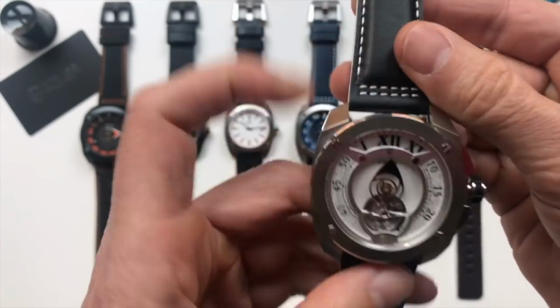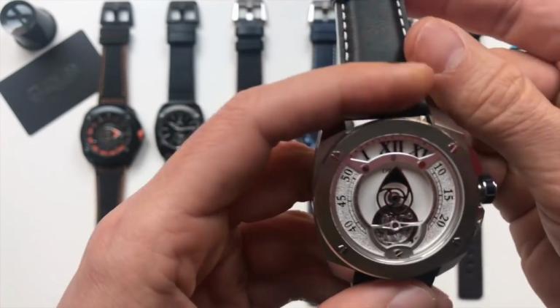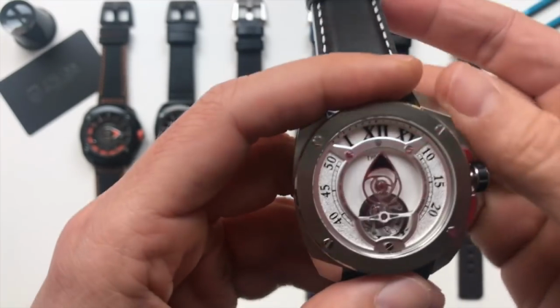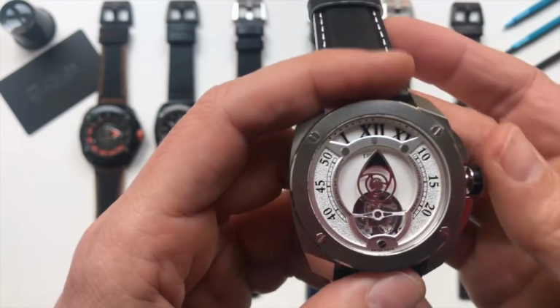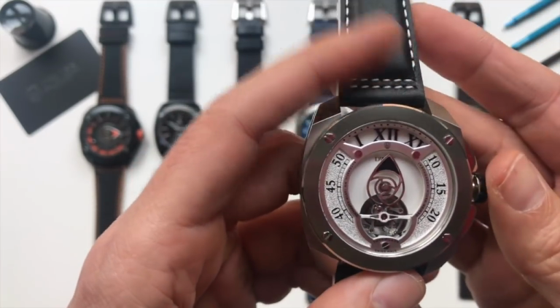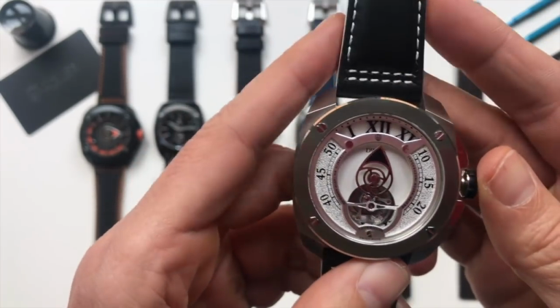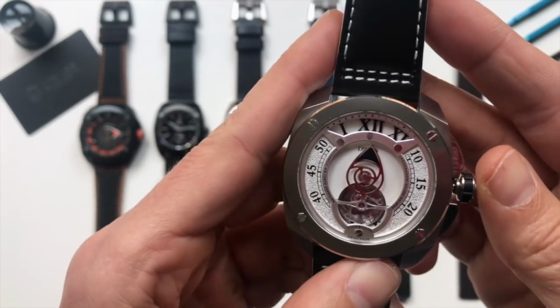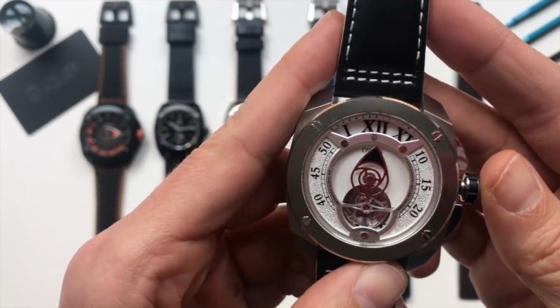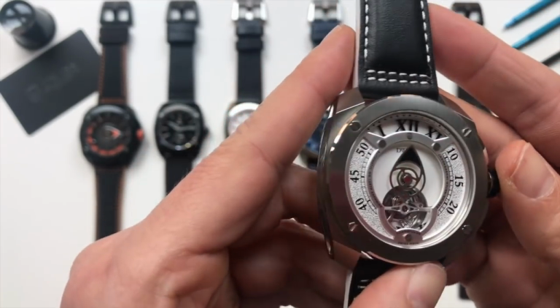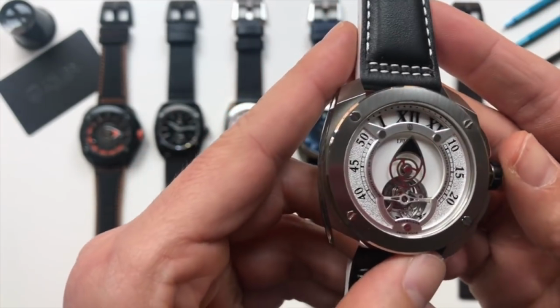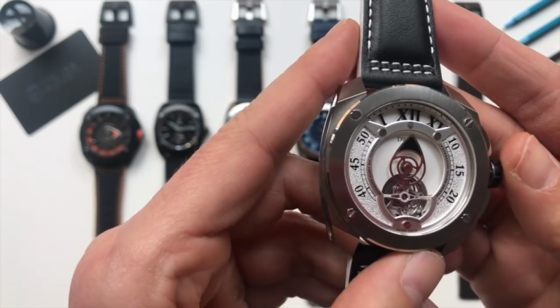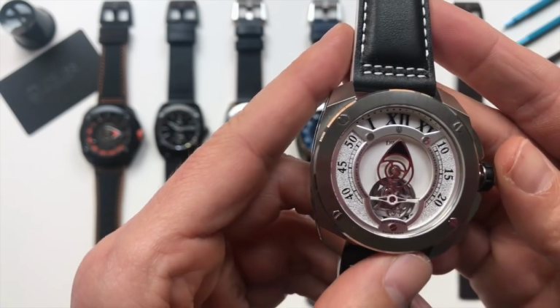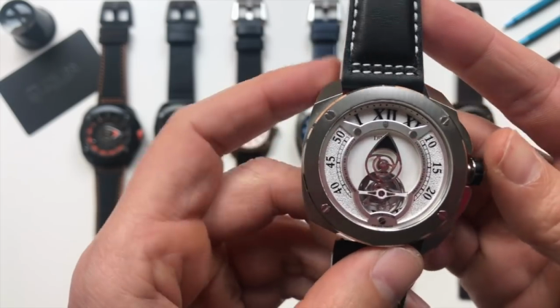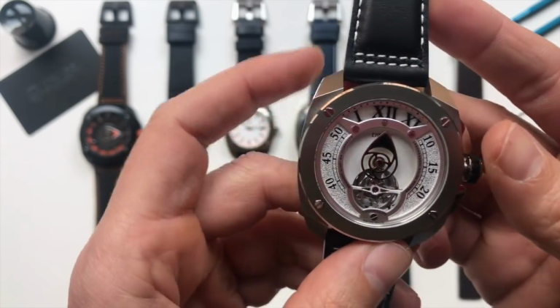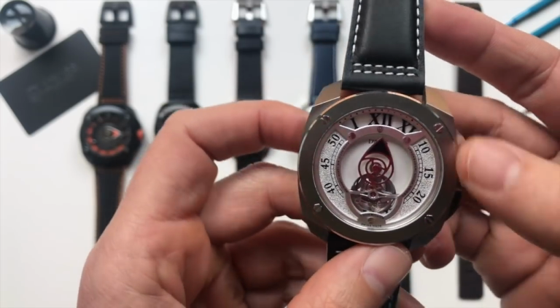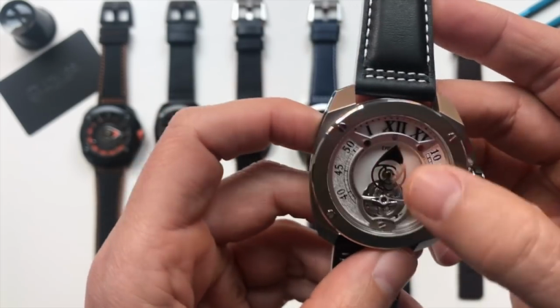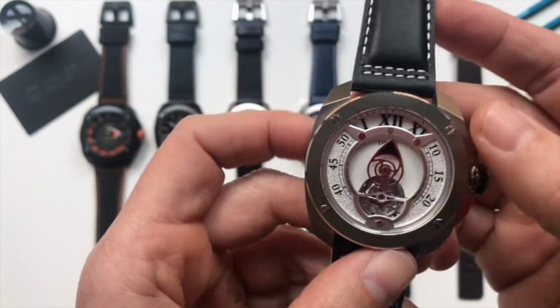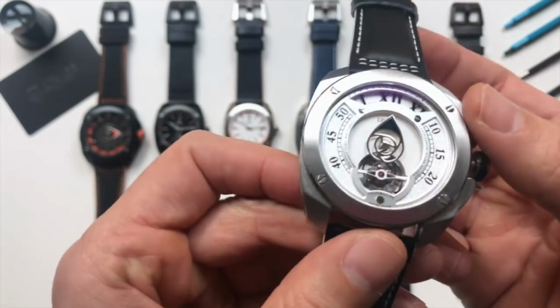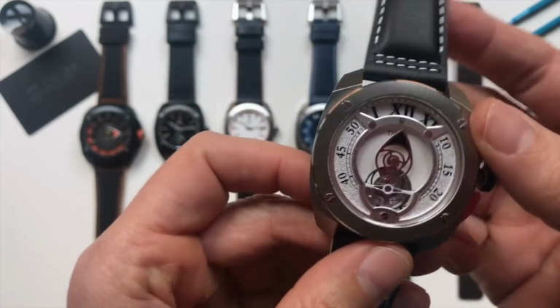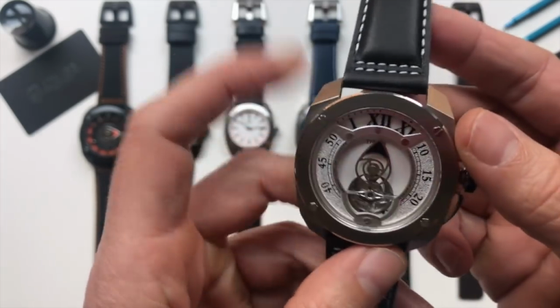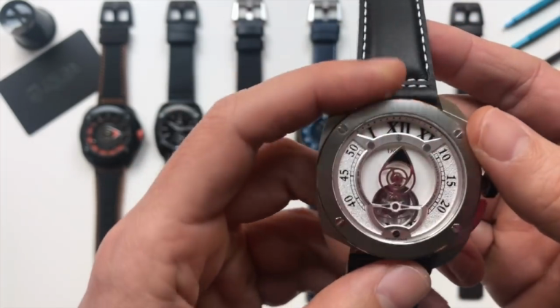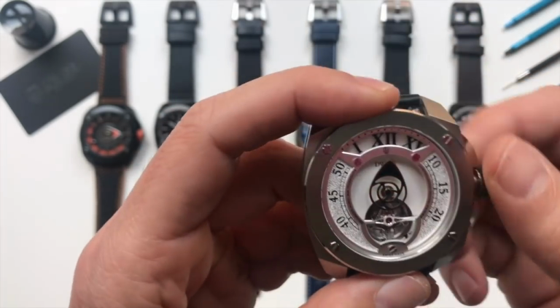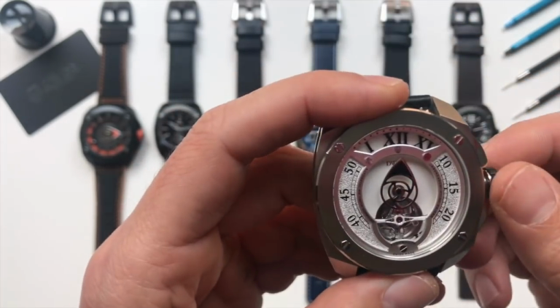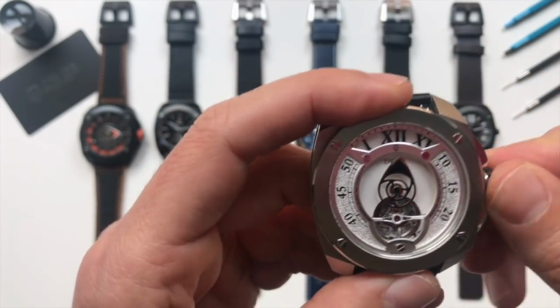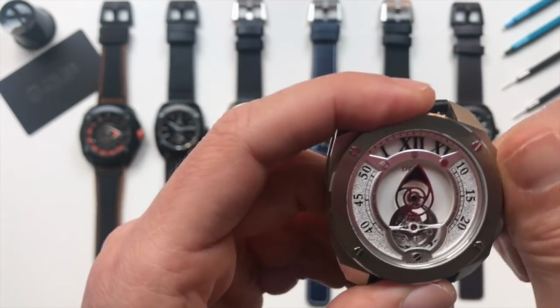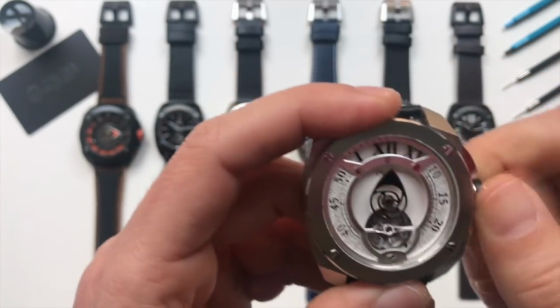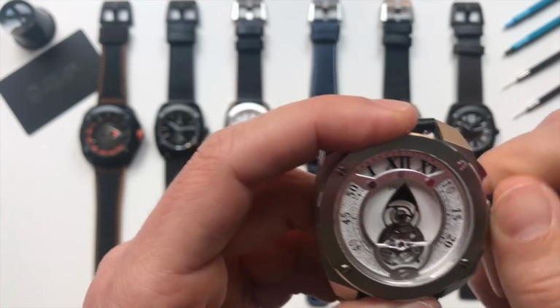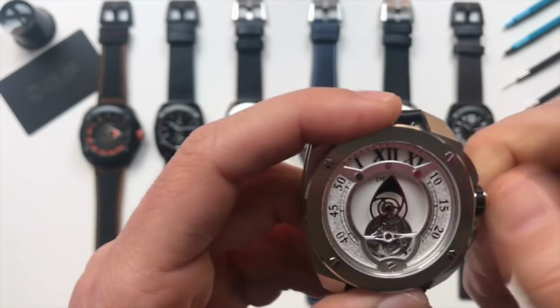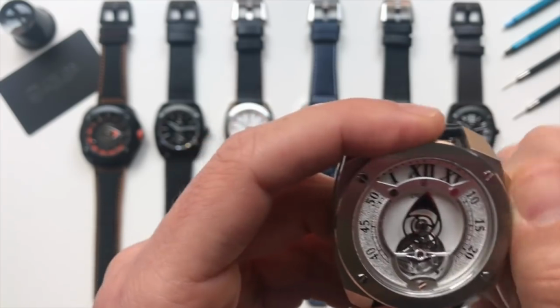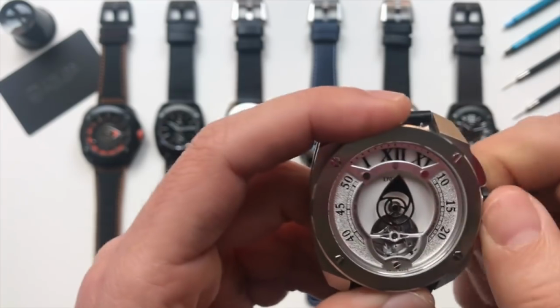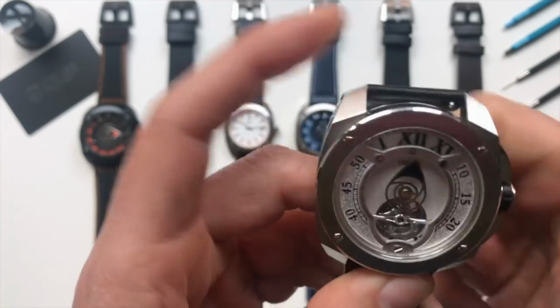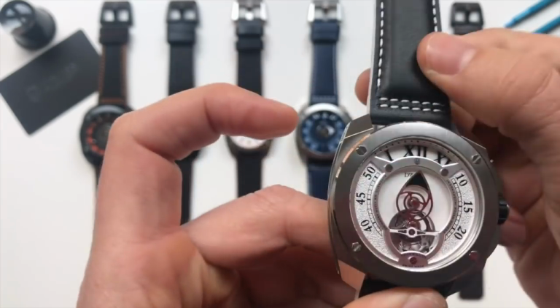45-millimeter case, stainless steel 316L with sapphire crystal with double anti-reflection, resistant to 10 ATM and screw-down crown.